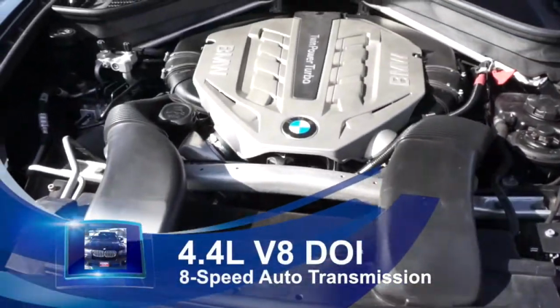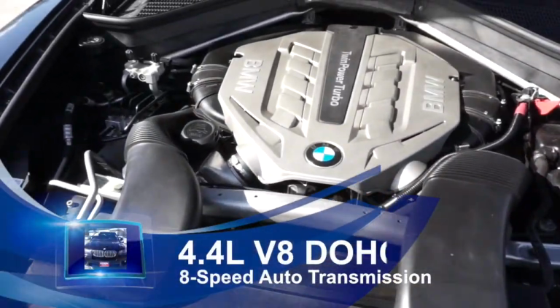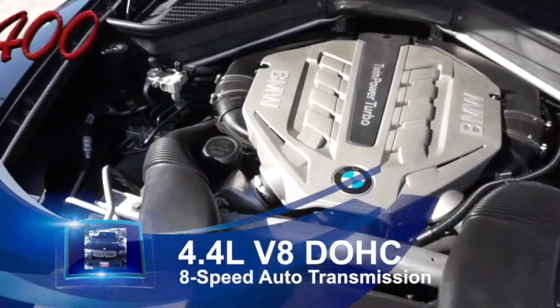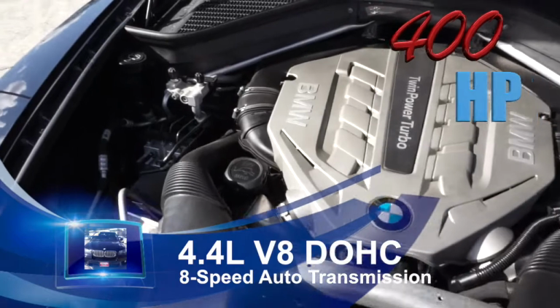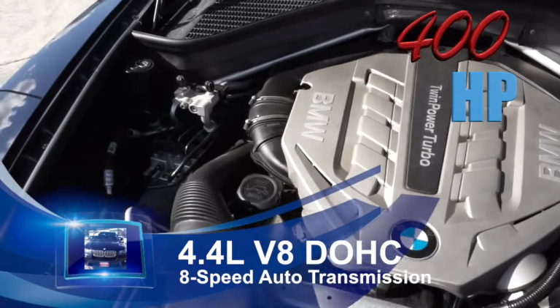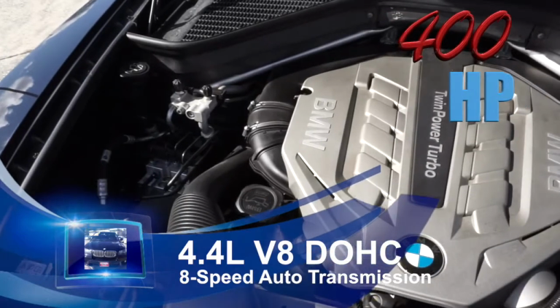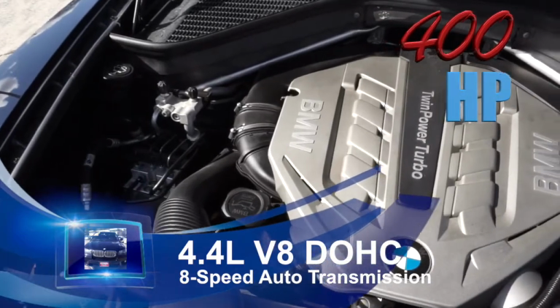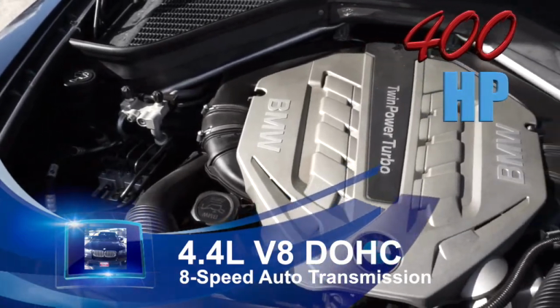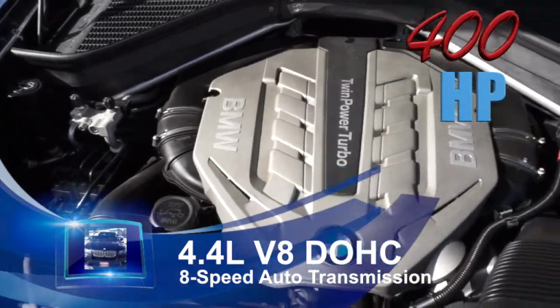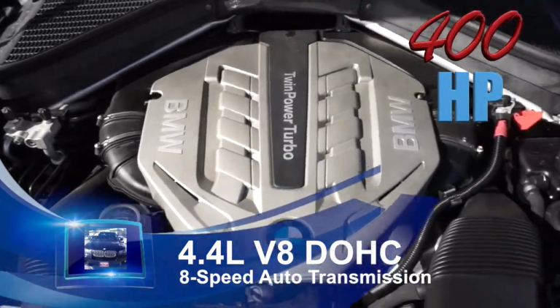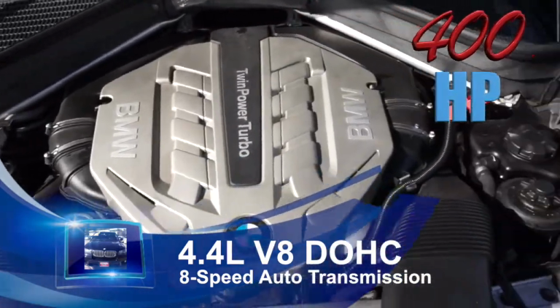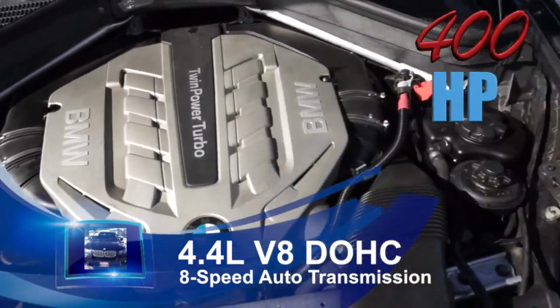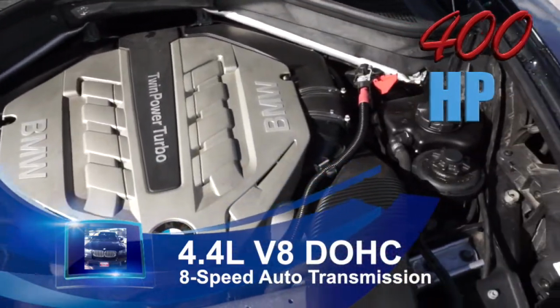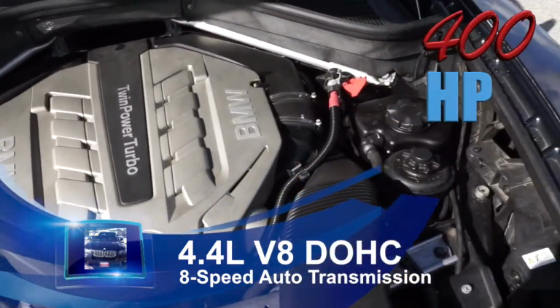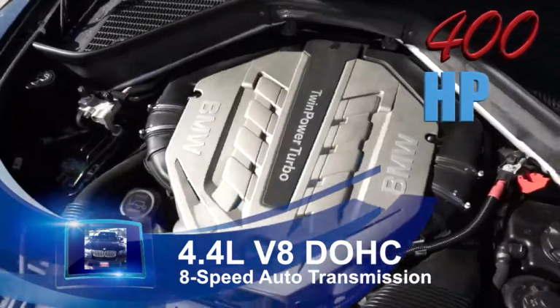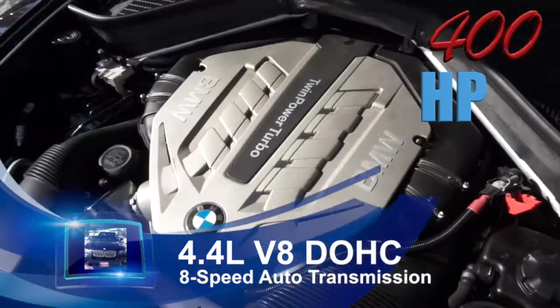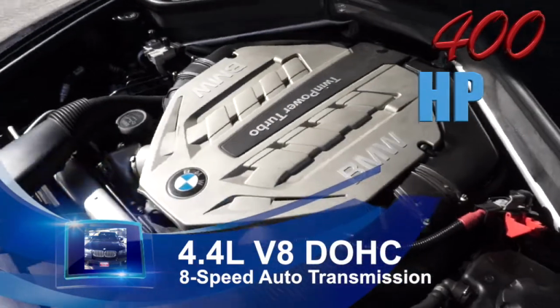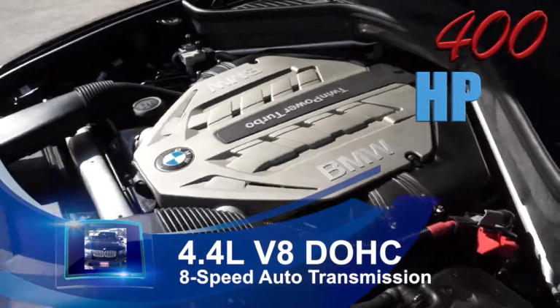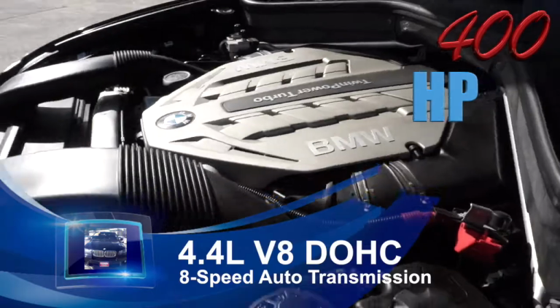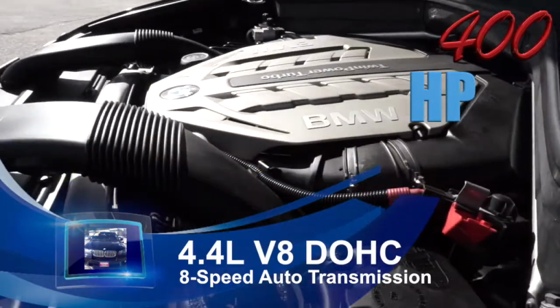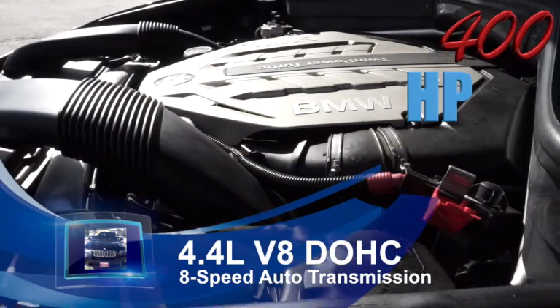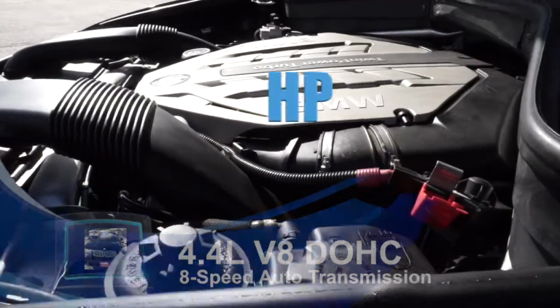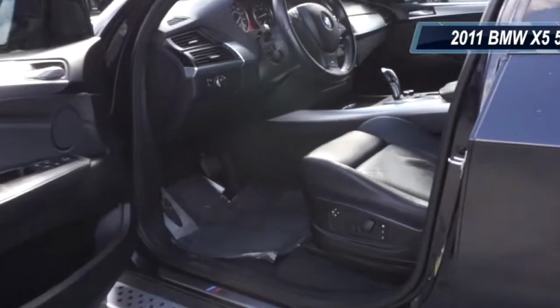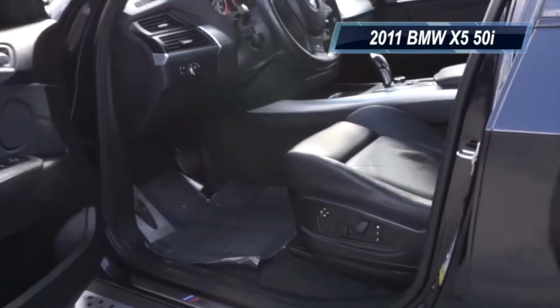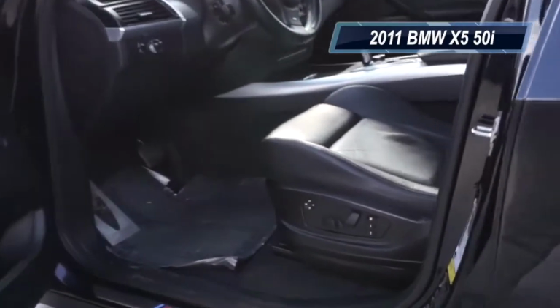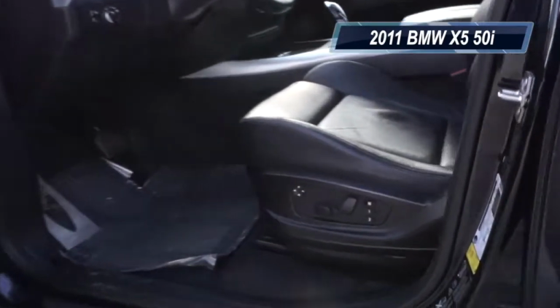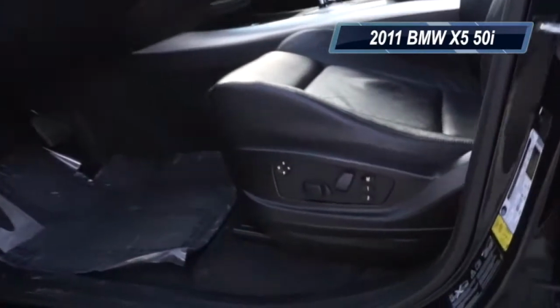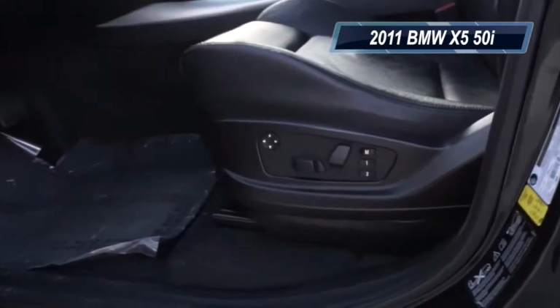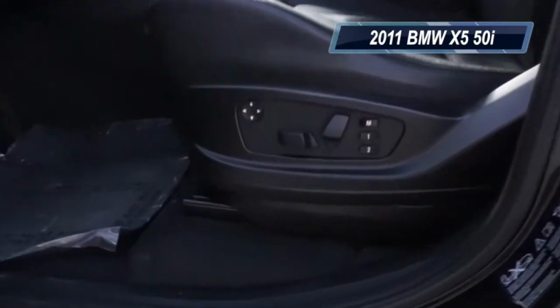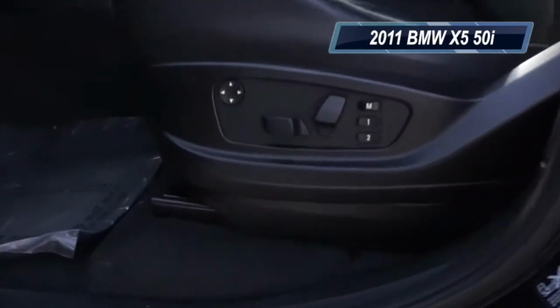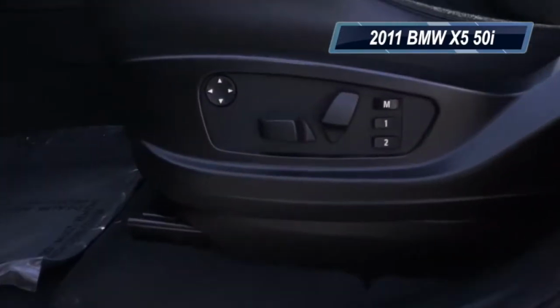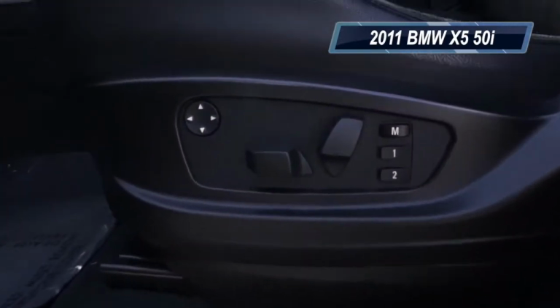This vehicle comes equipped with engine-speed-sensitive power steering and a 4.4-liter V8 twin-turbo engine that pumps out a staggering 400 horsepower. It comes with an eight-speed automatic sport transmission with adaptive transmission control and sport and Steptronic manual shift modes.